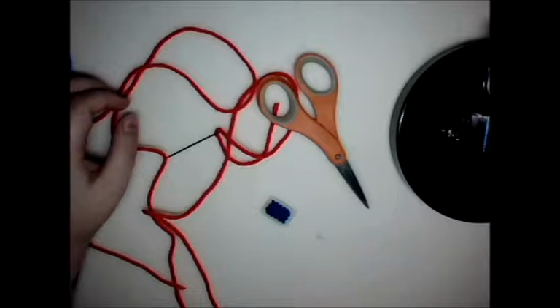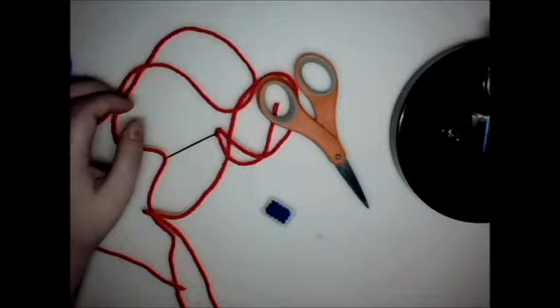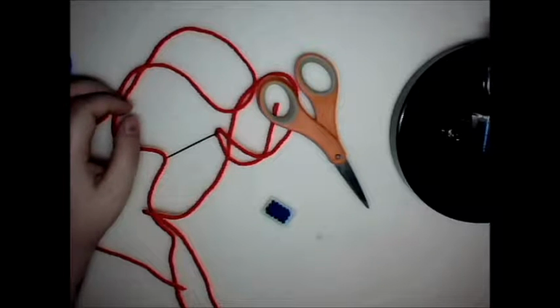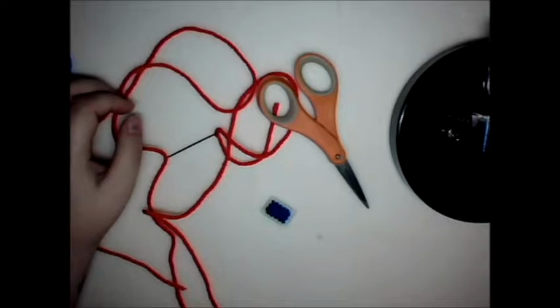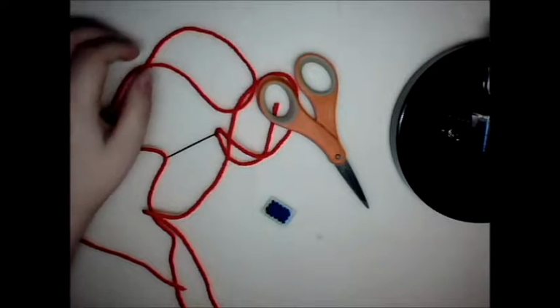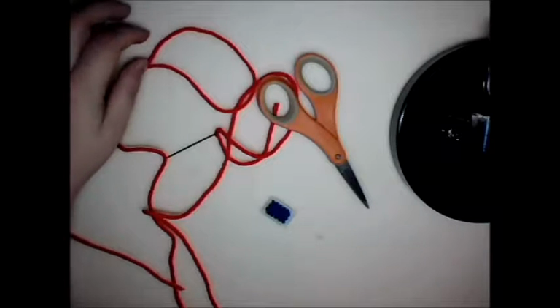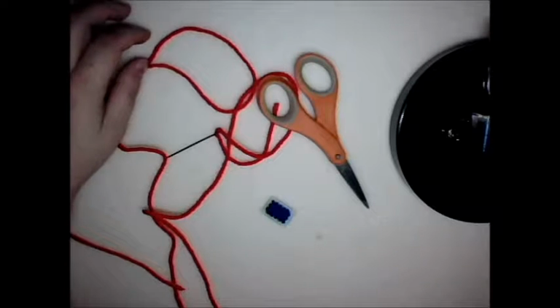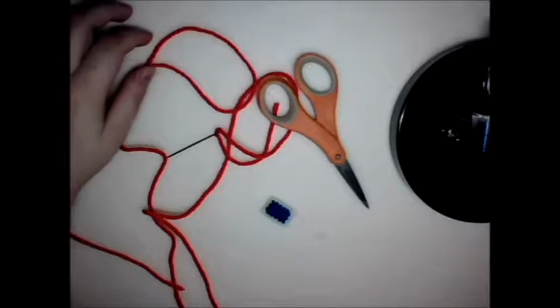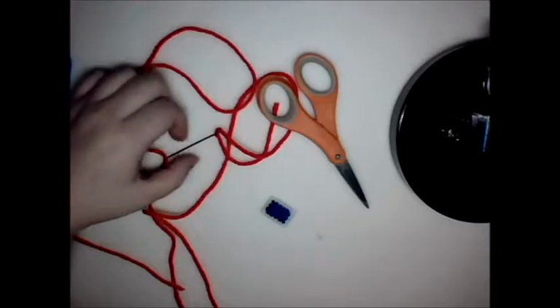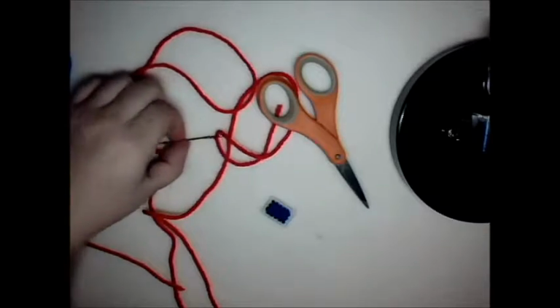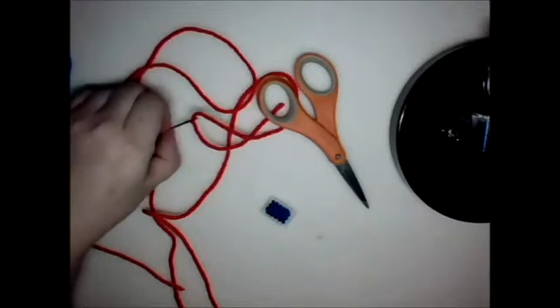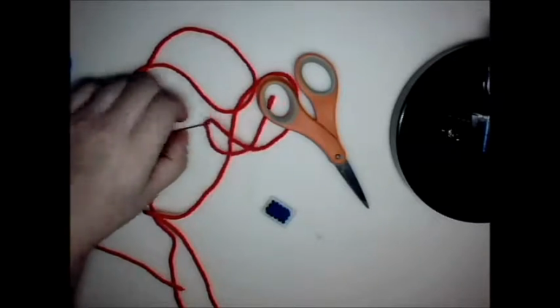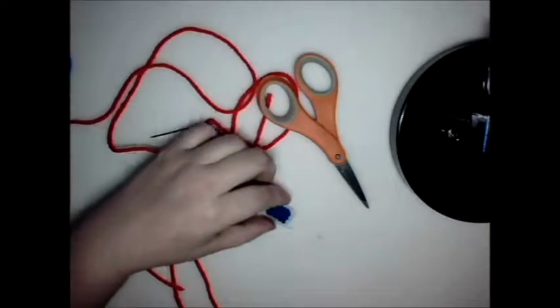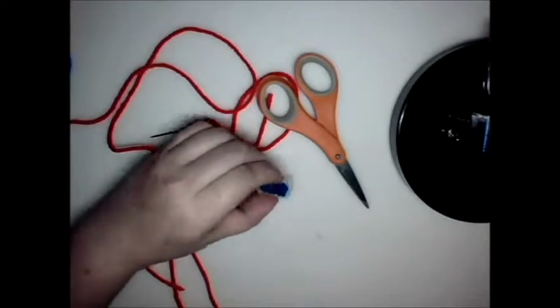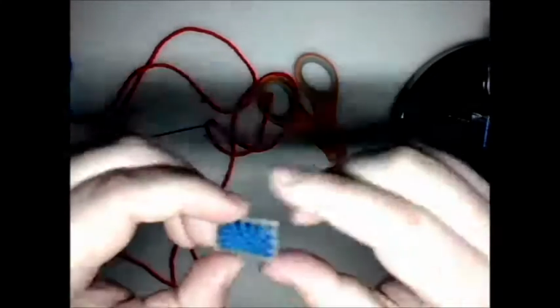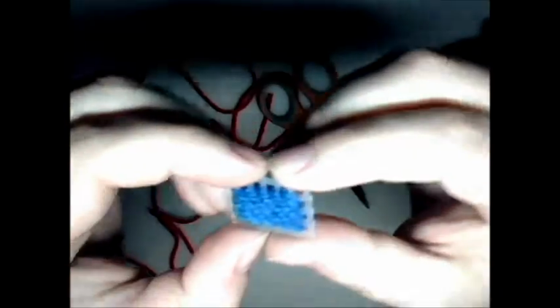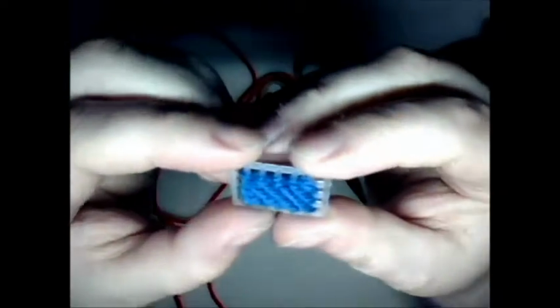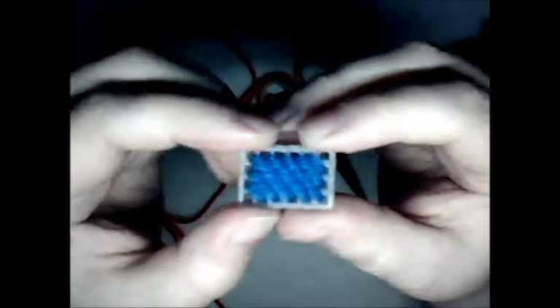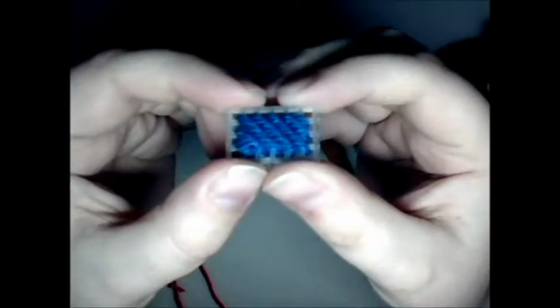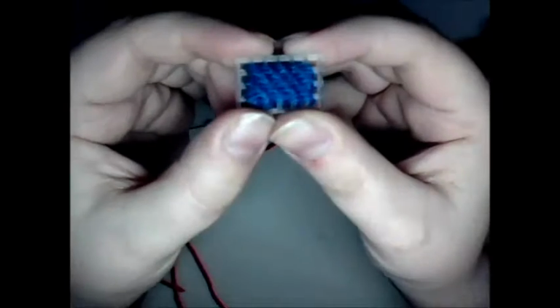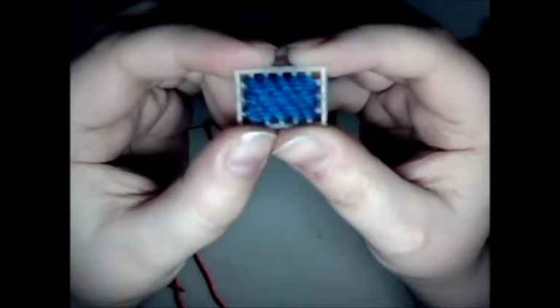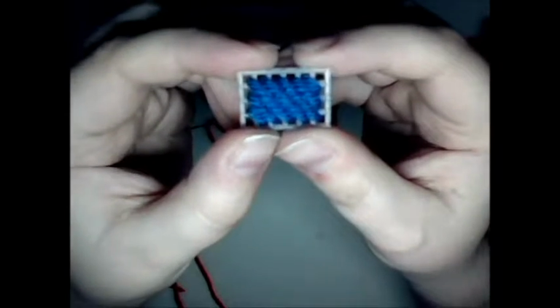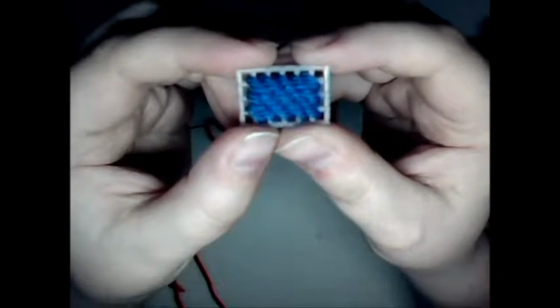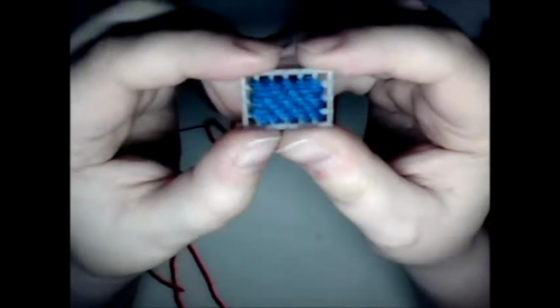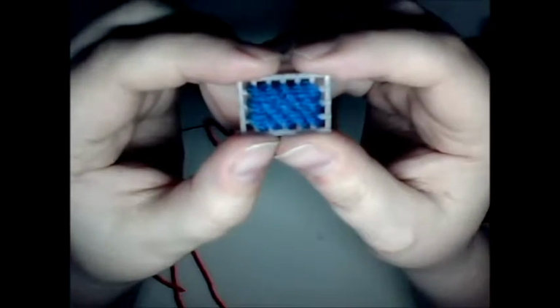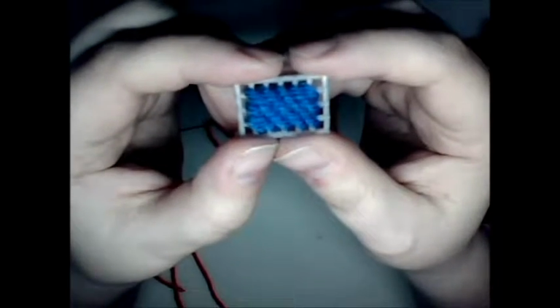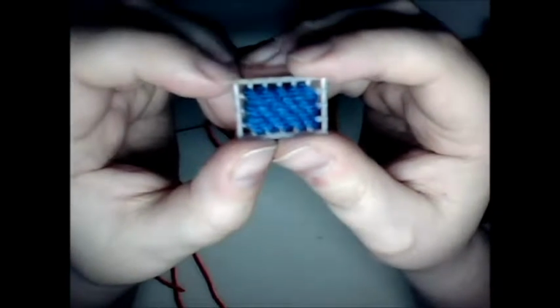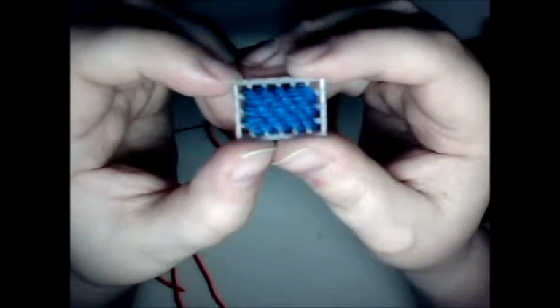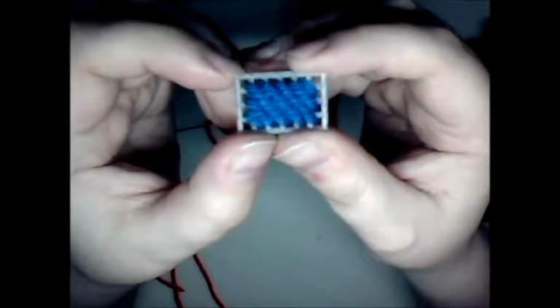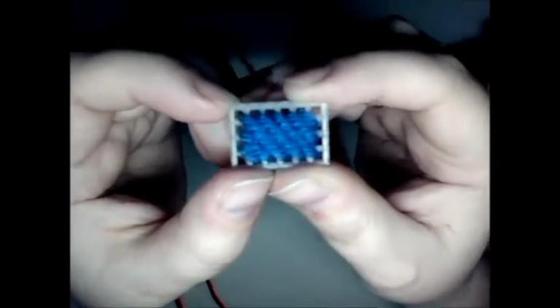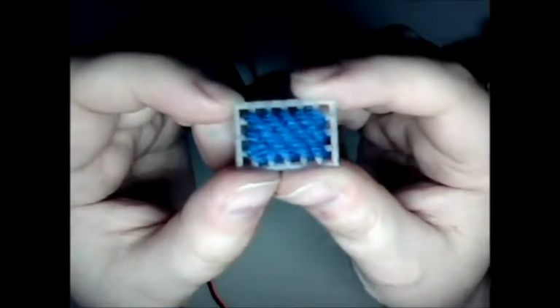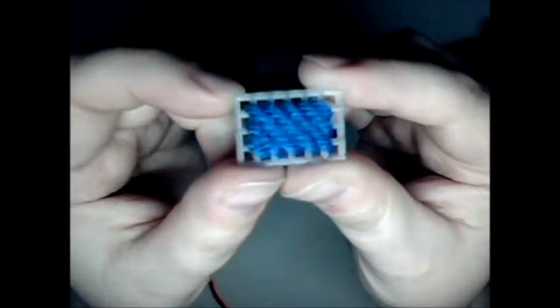Hi everybody. I'm going to show you a quick tutorial on how to do overcasting on plastic canvas. I just stitched up a really small little square — well, it's not even a square, it's a rectangle — but I just stitched one up.